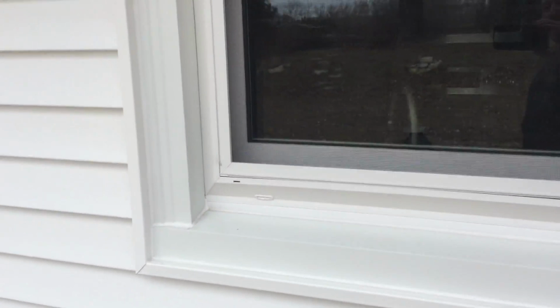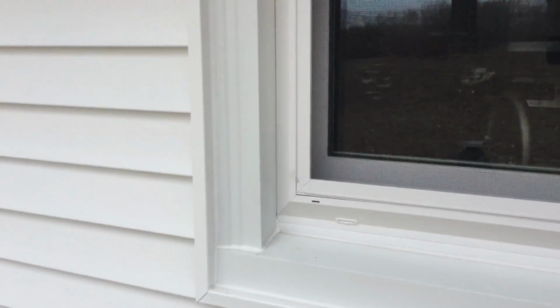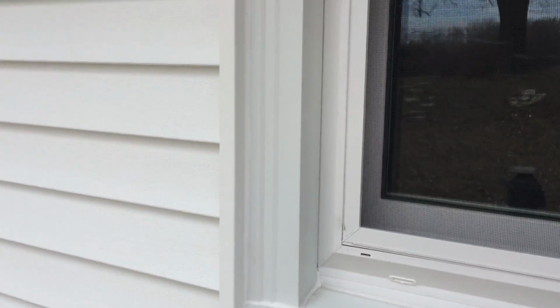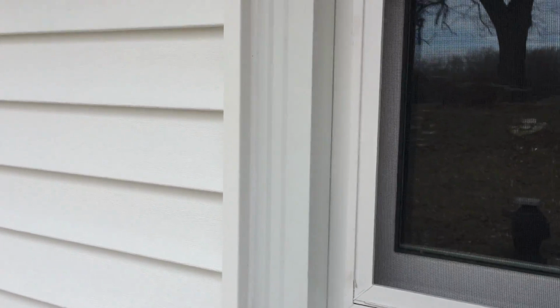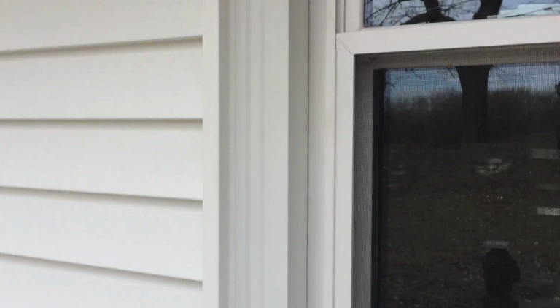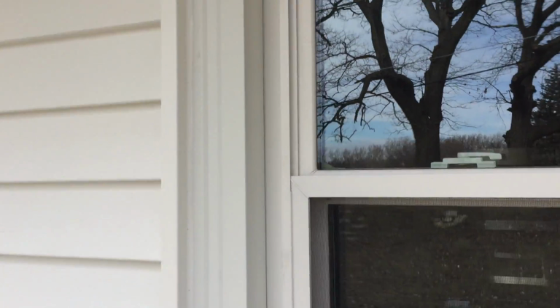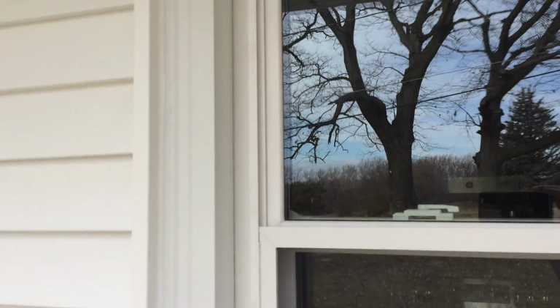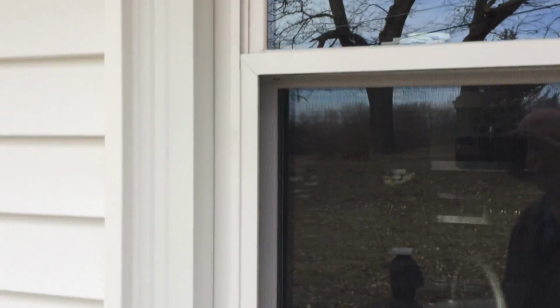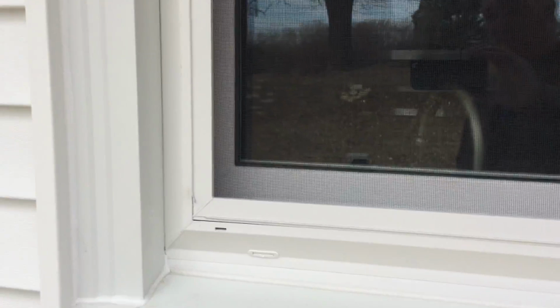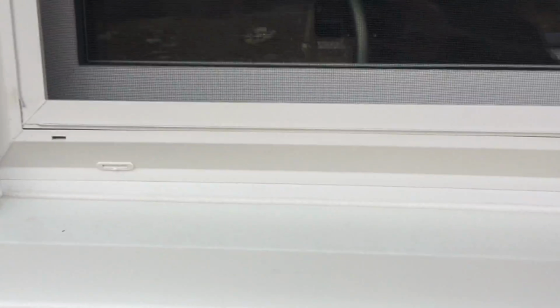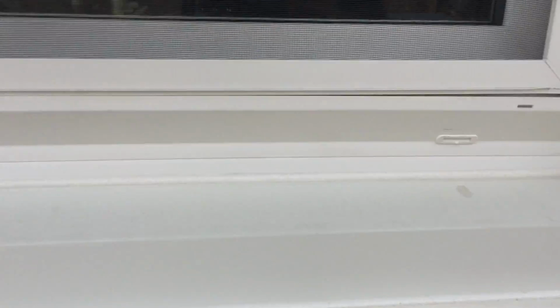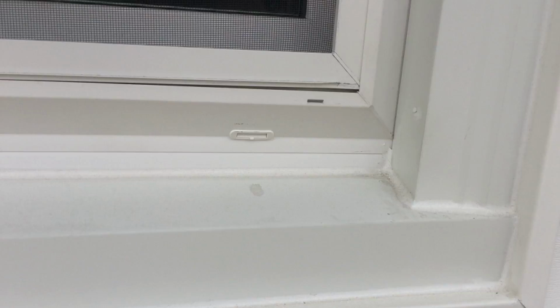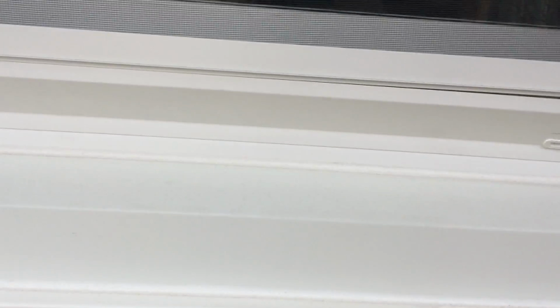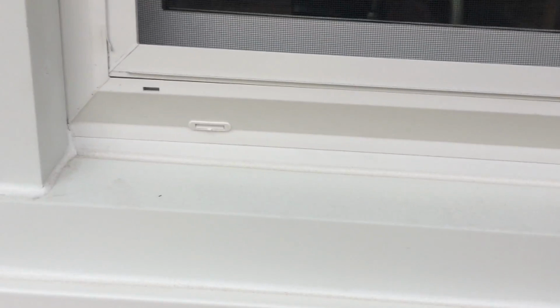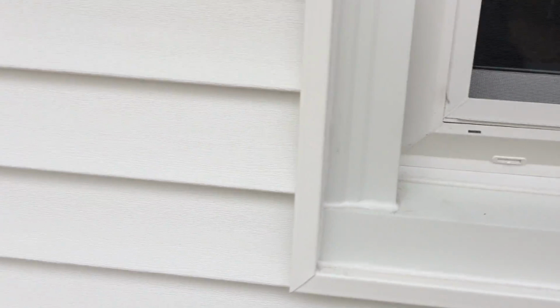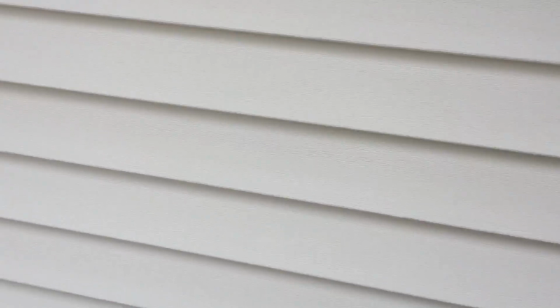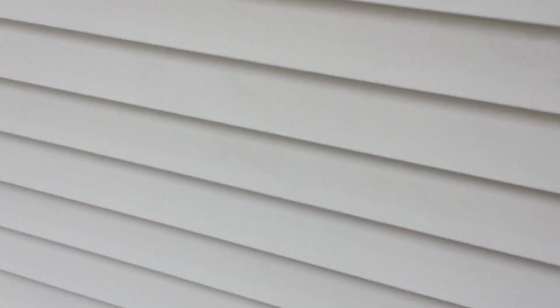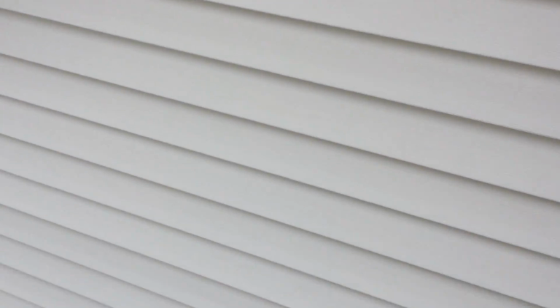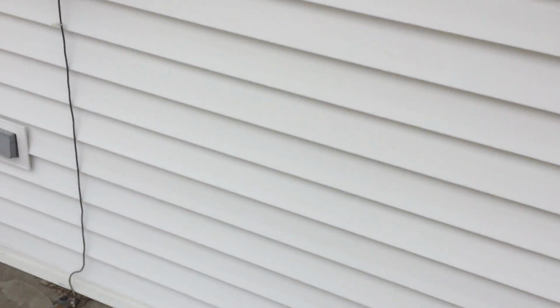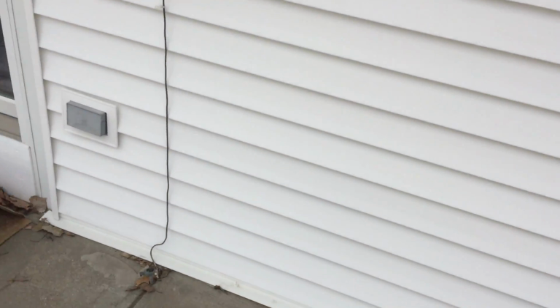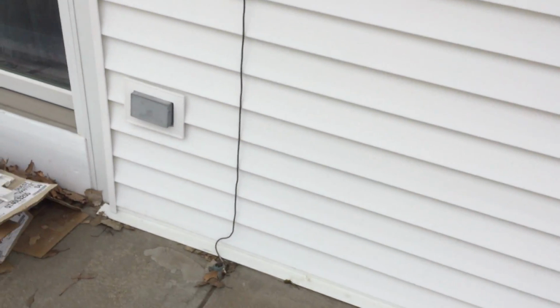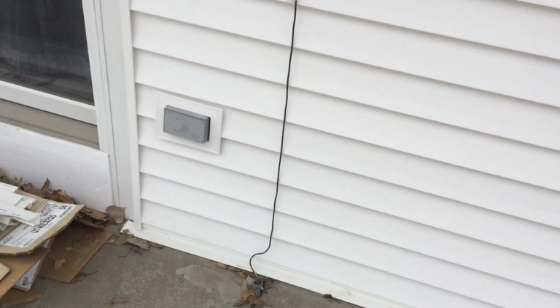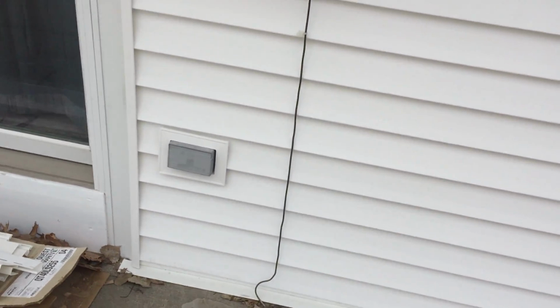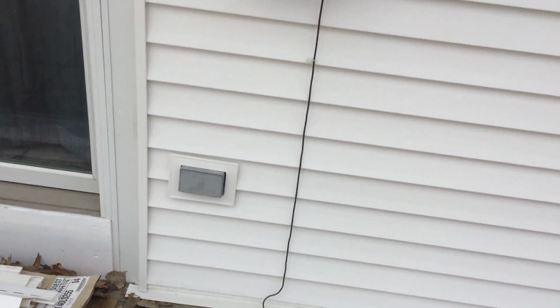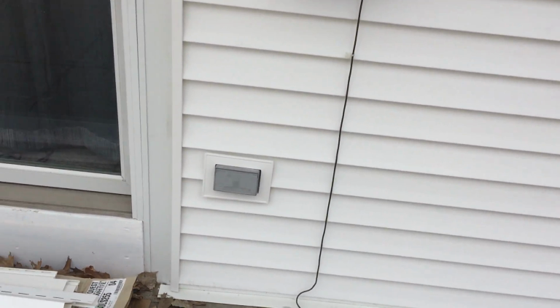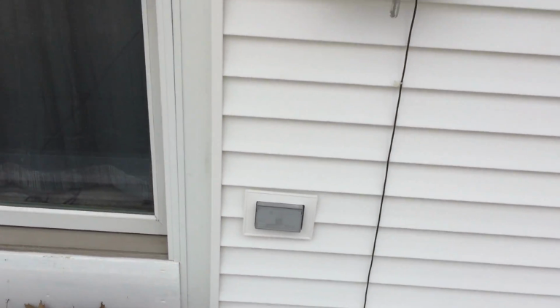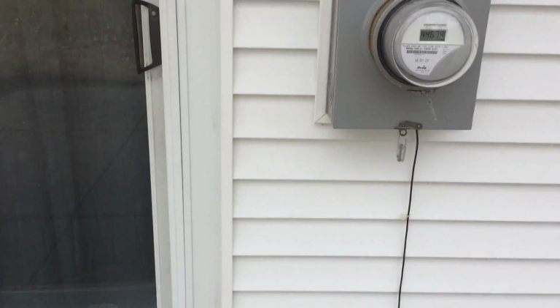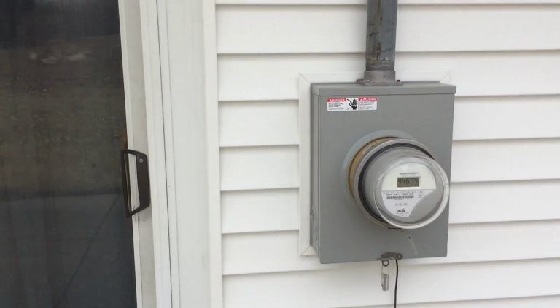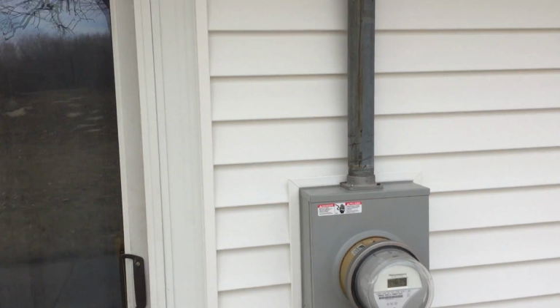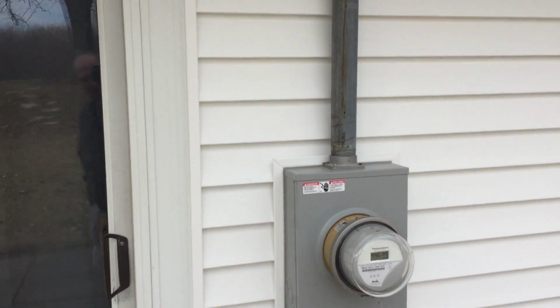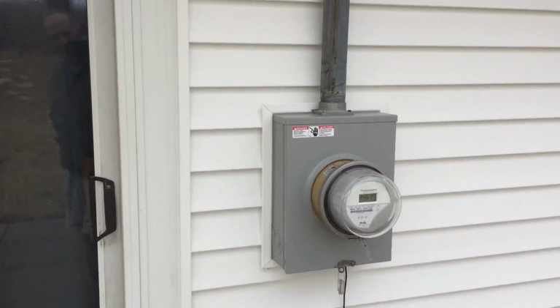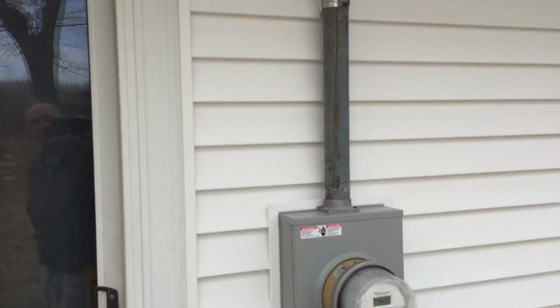See the fancy trim in the window trim. Nice, beautiful - everything's sealed up. Put your trim pieces where they should be.